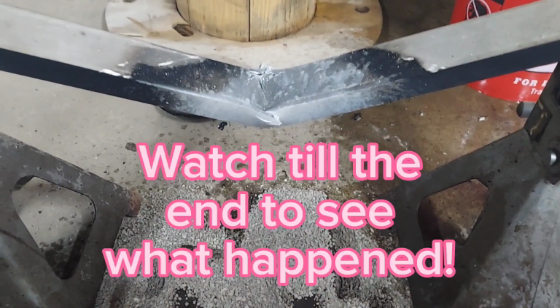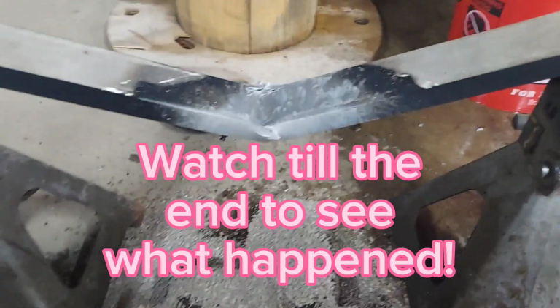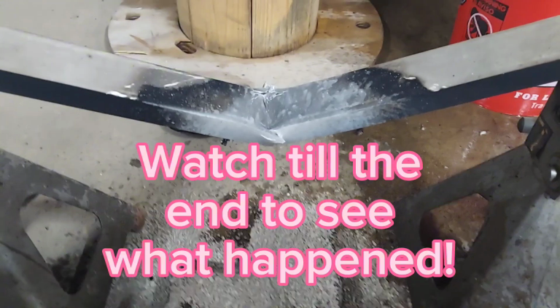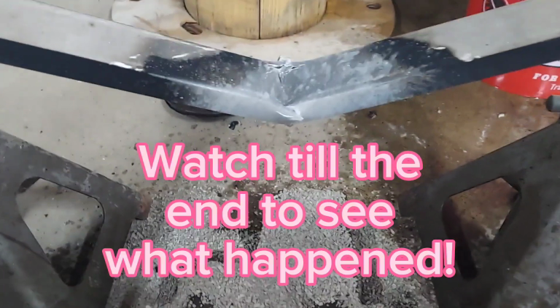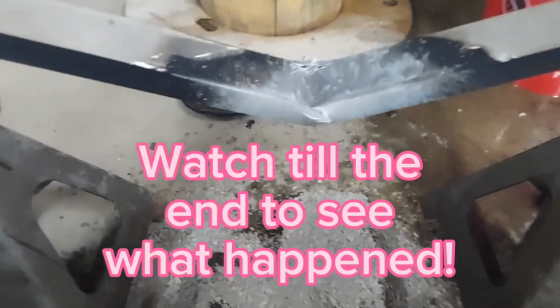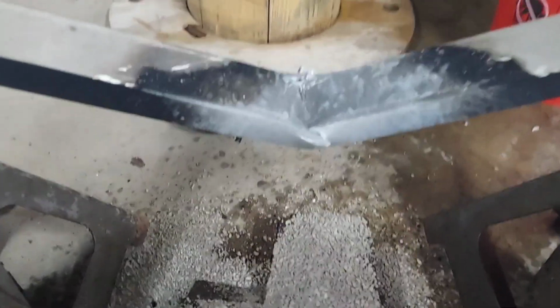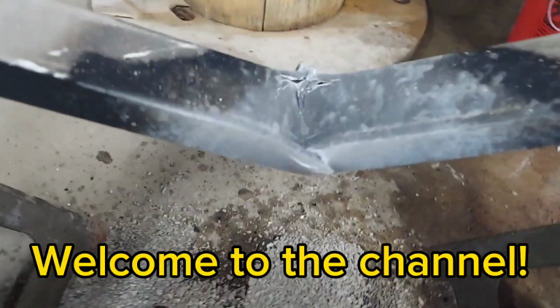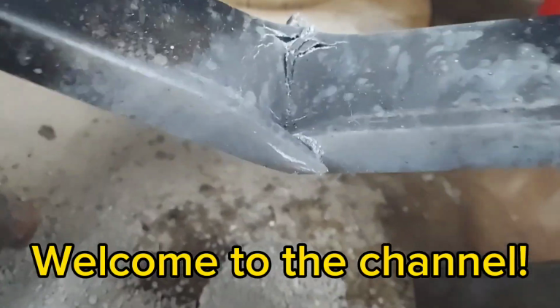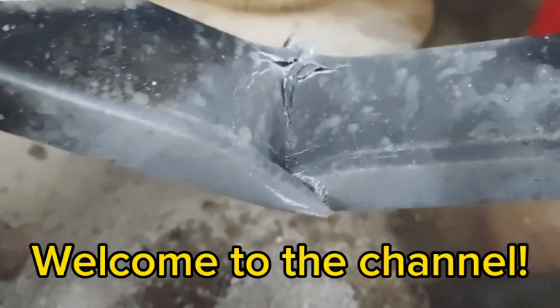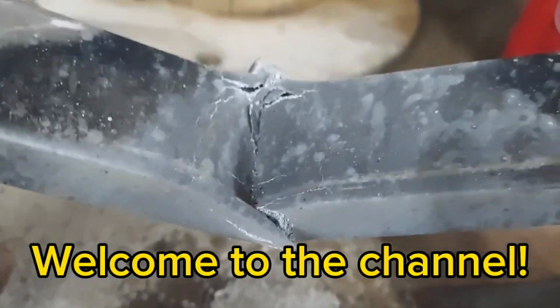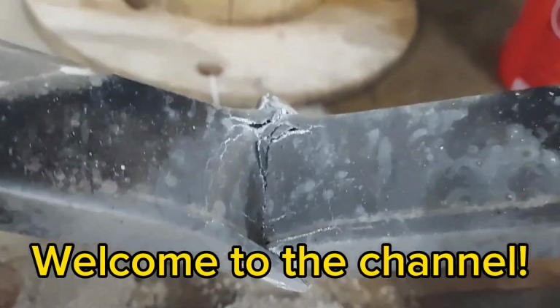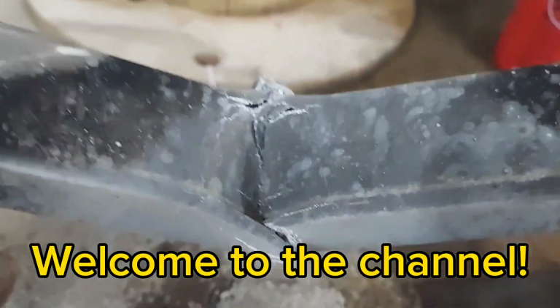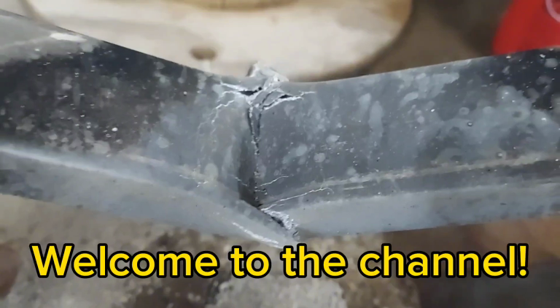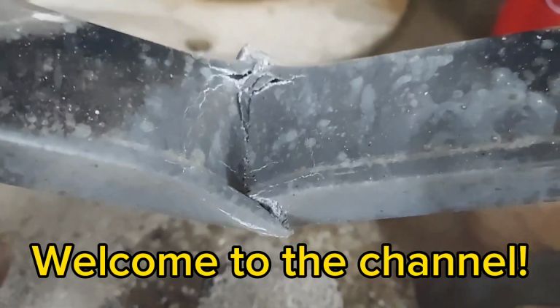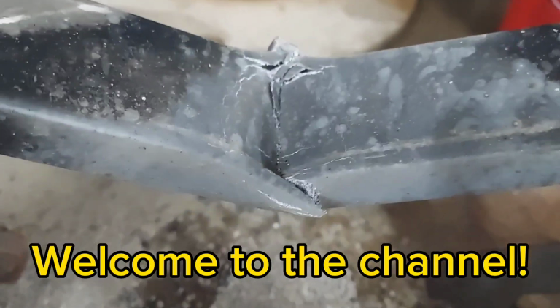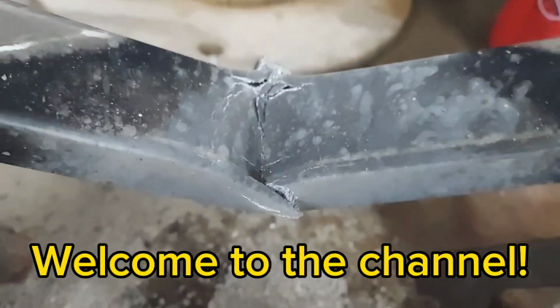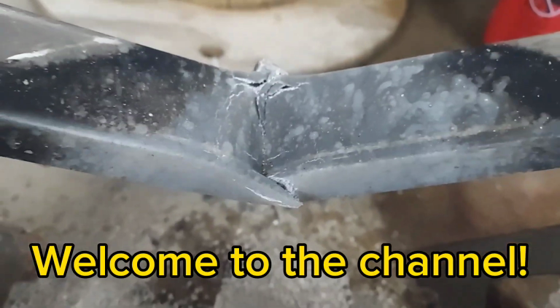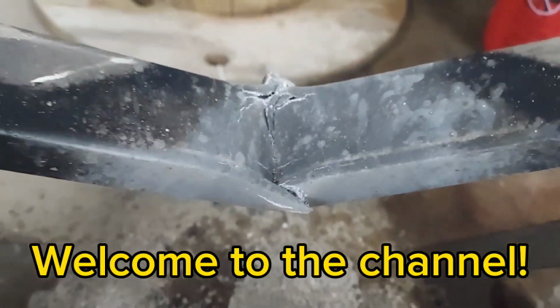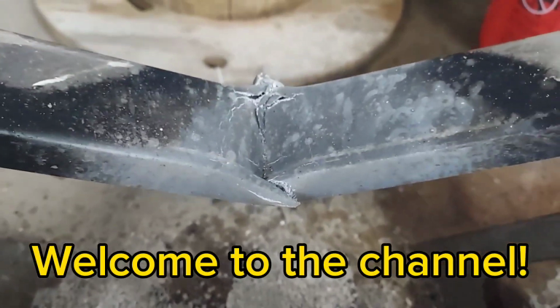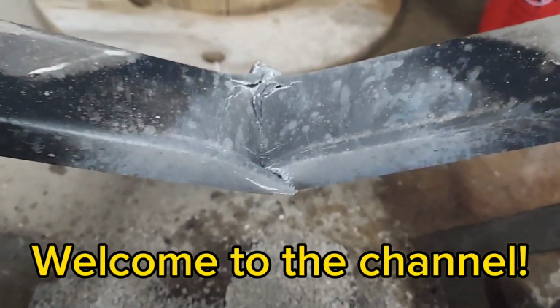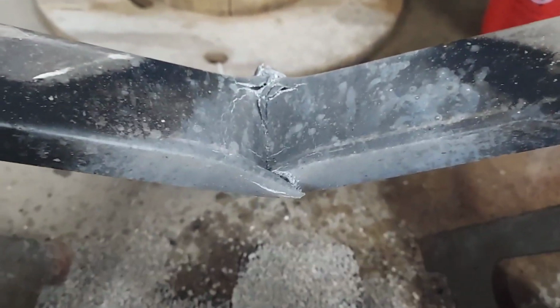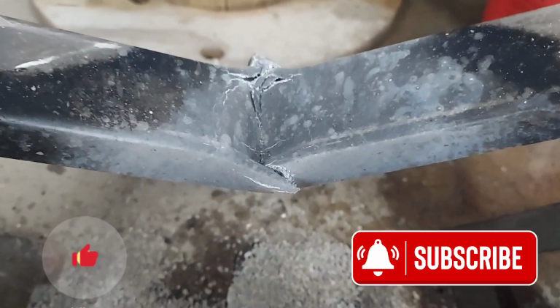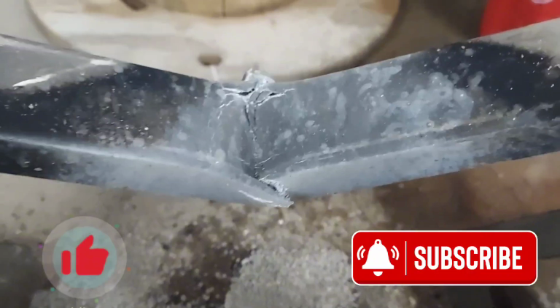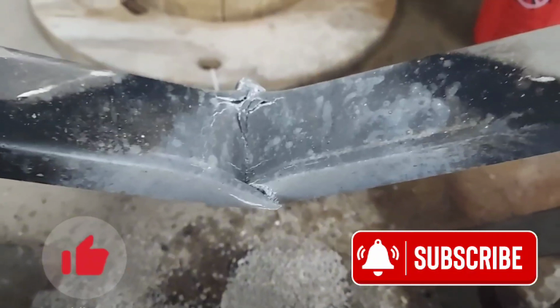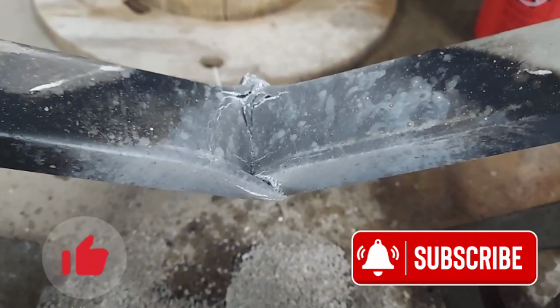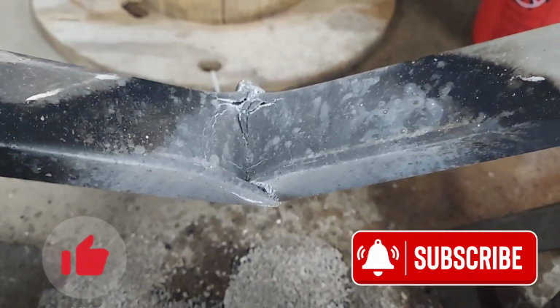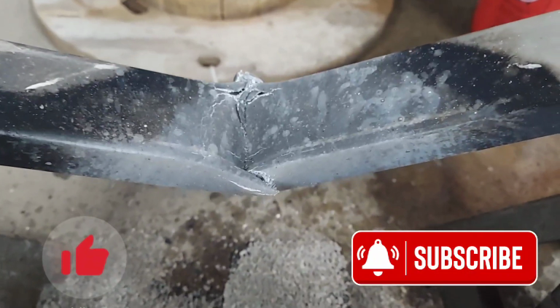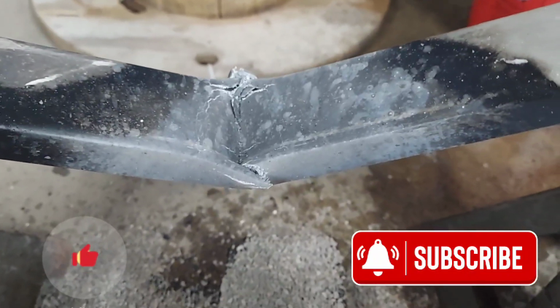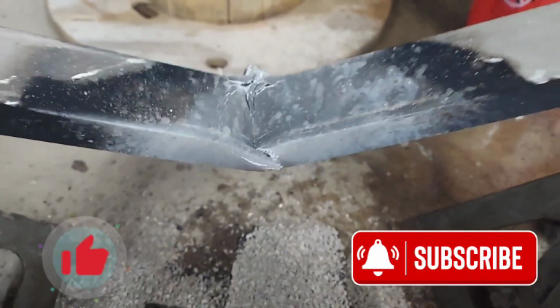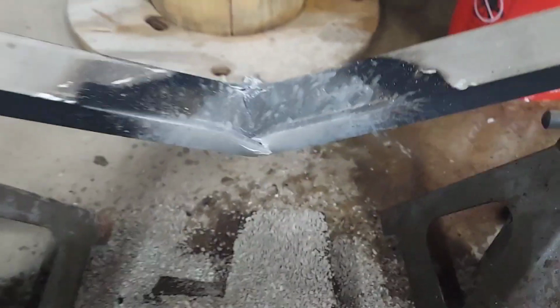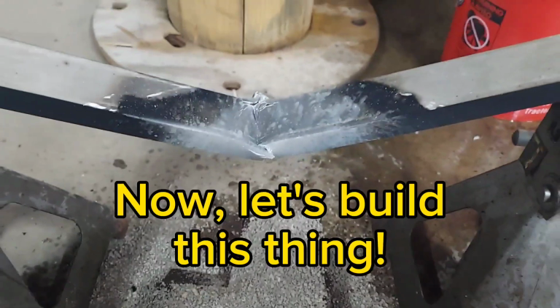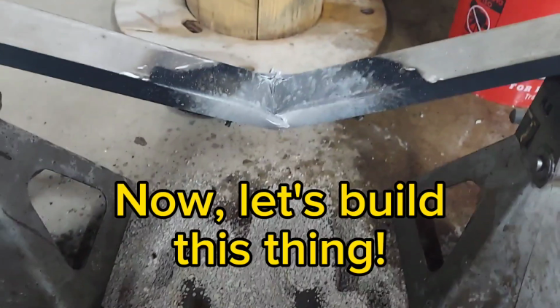Holy smokes, I did not expect it to melt right through that aluminum. I'm gonna have to guess we had a pretty damn hot fire, so we'll try that again later.